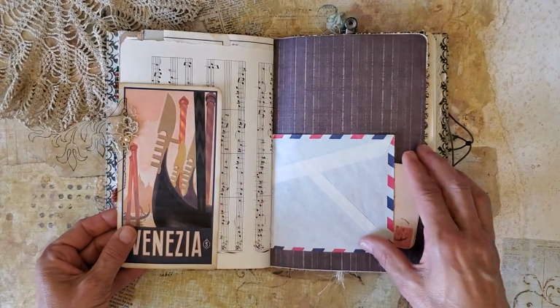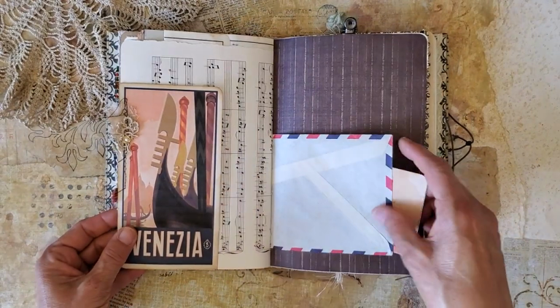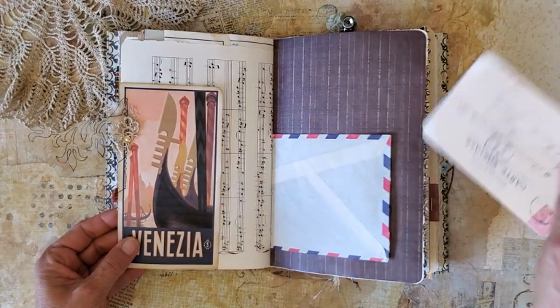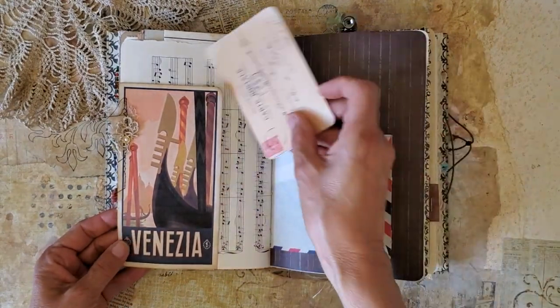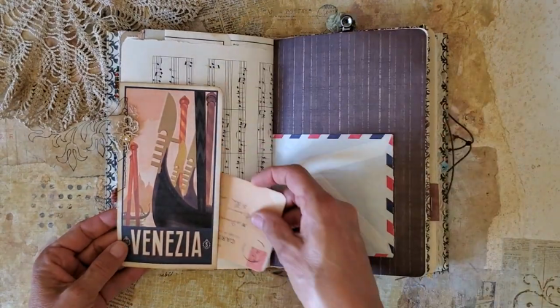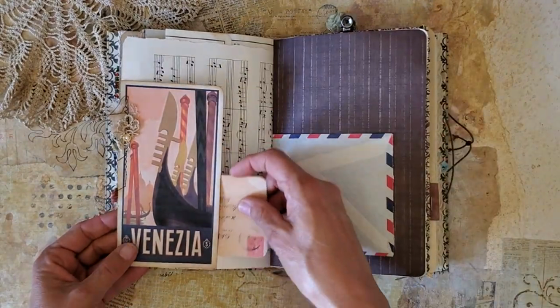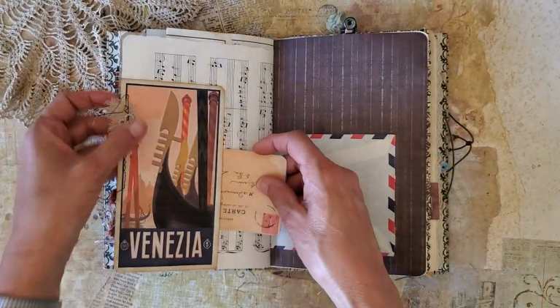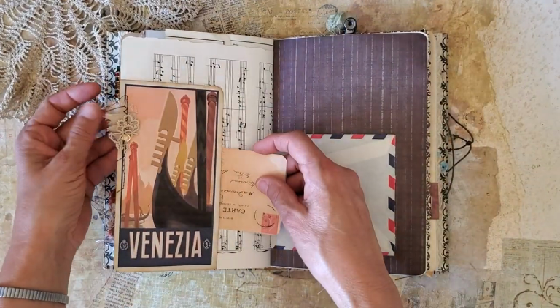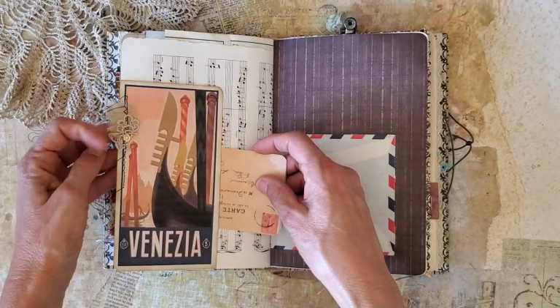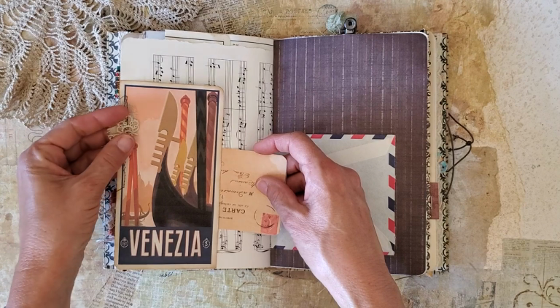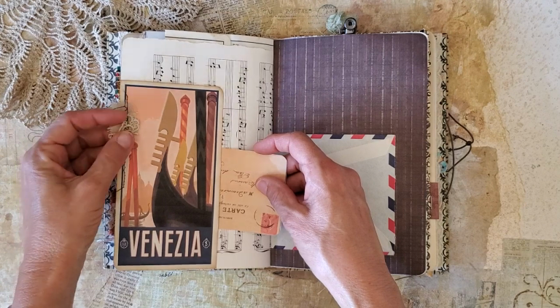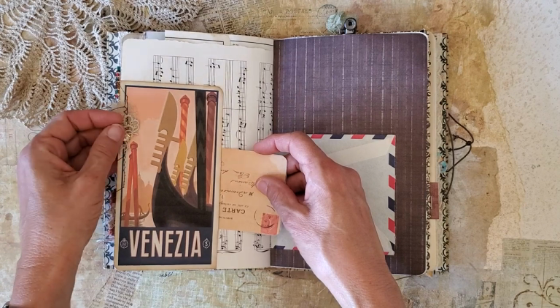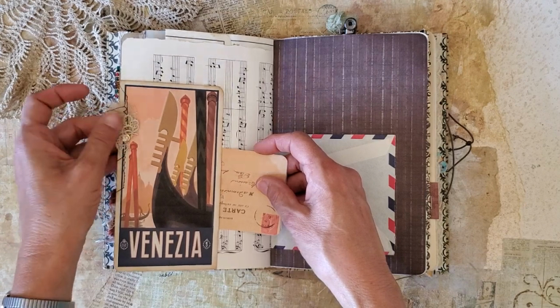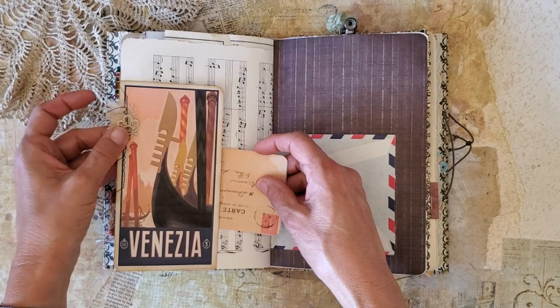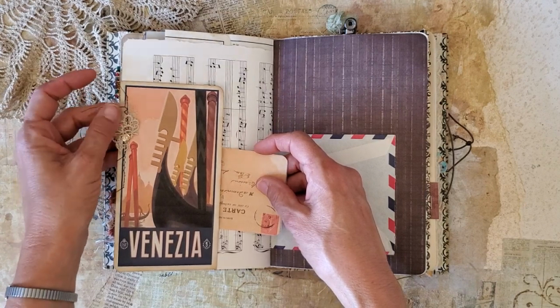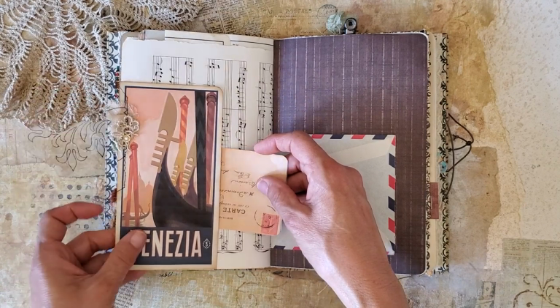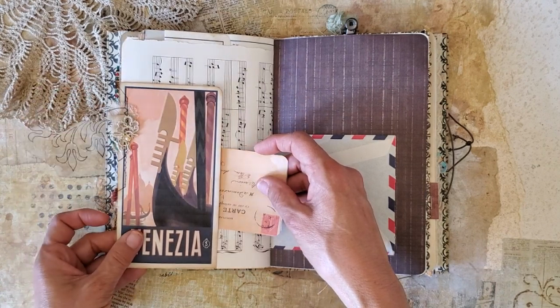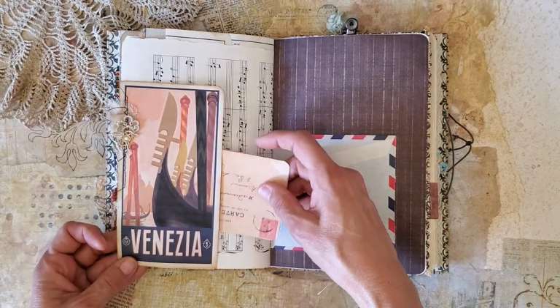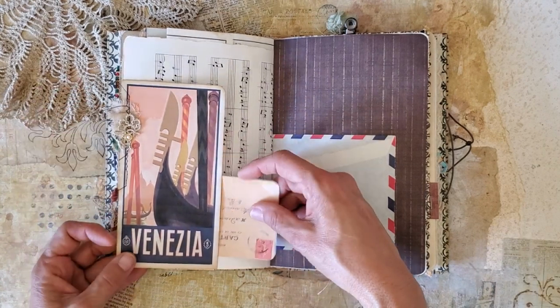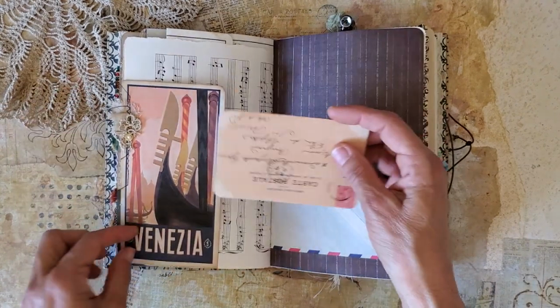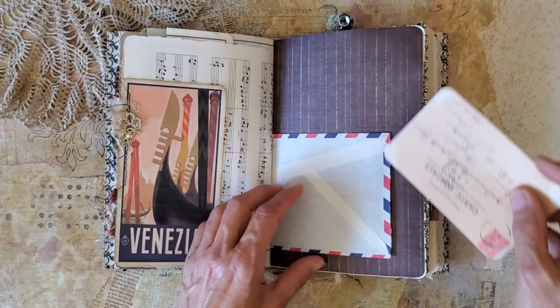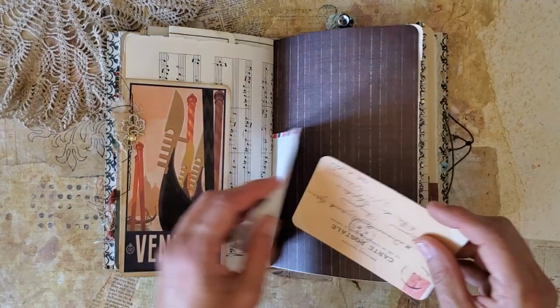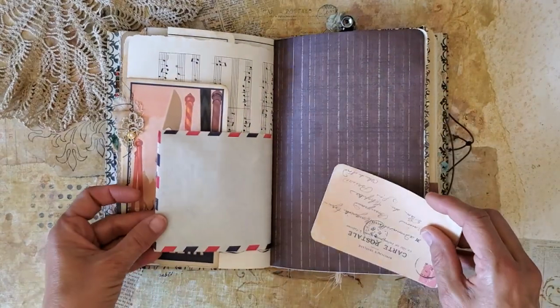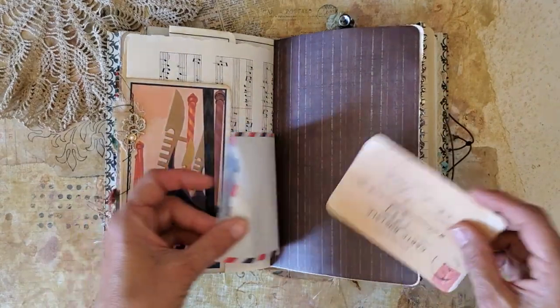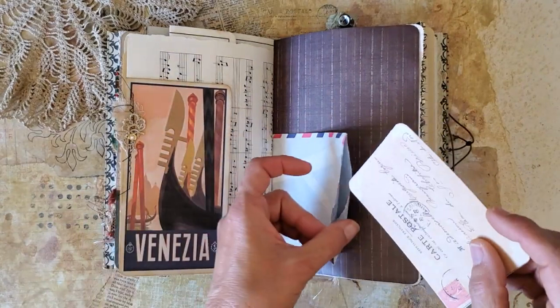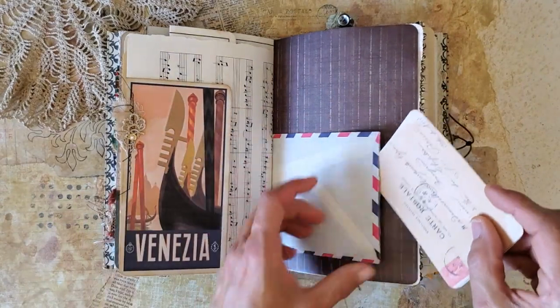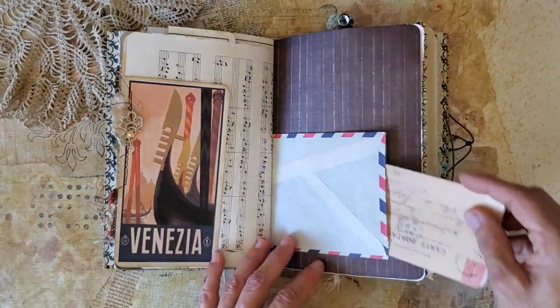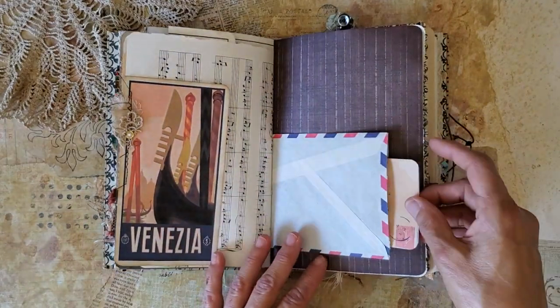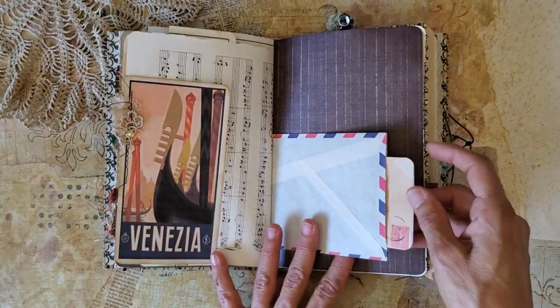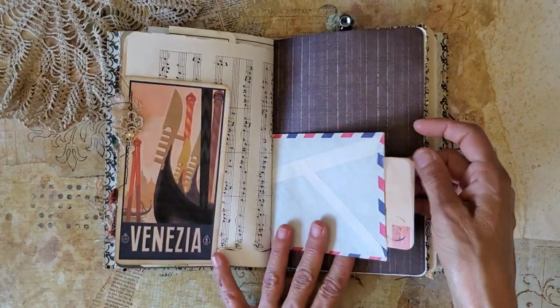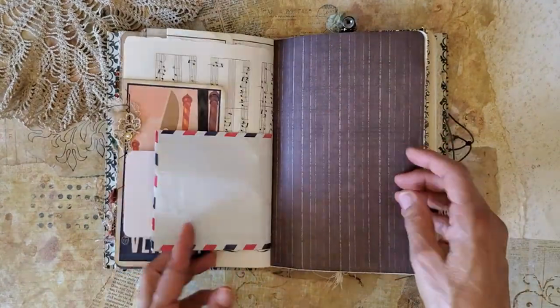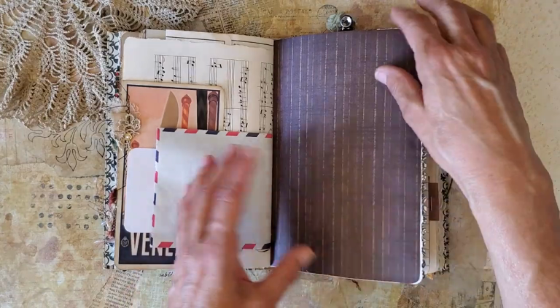I love this tuck here with some antique tatting — a little bit of embellishment there. Here's the other side of that vintage airmail envelope — it can also be a pocket.